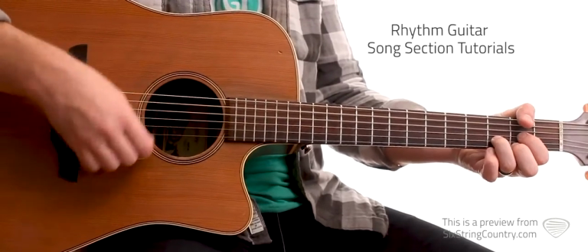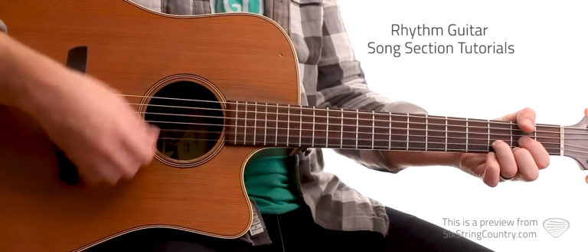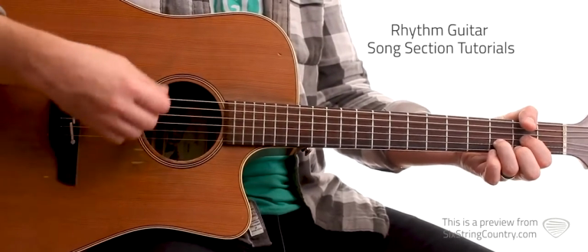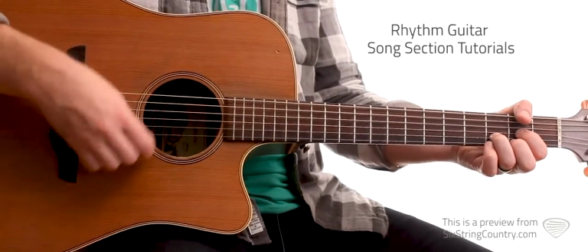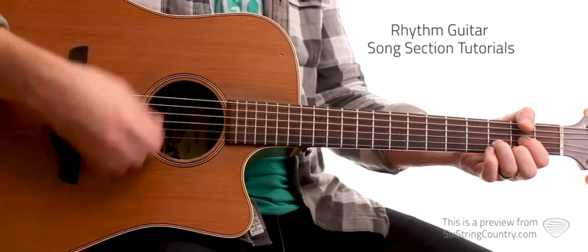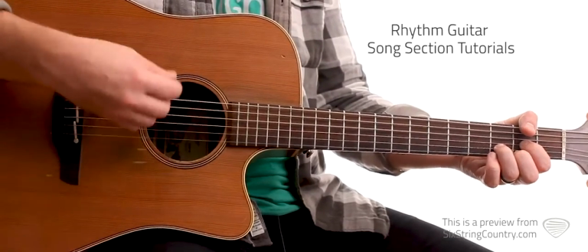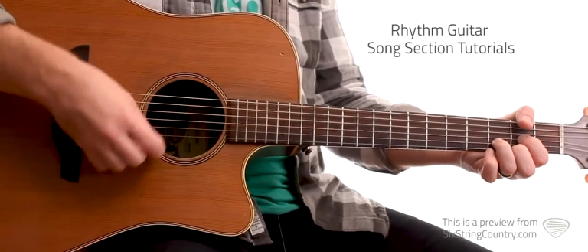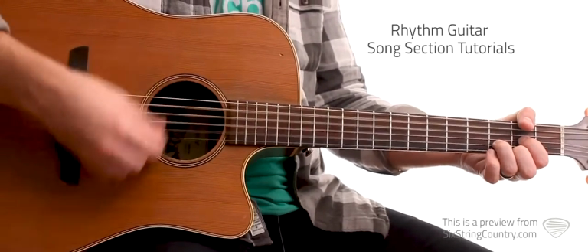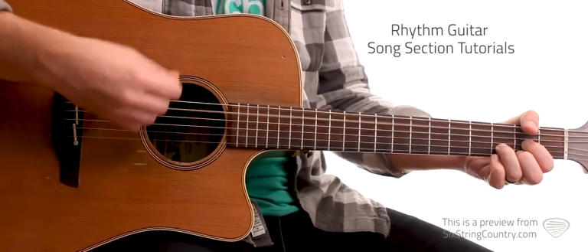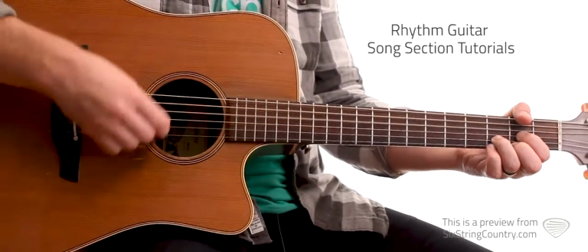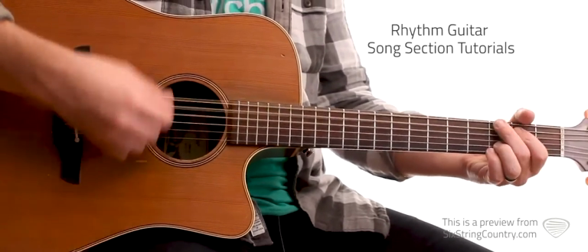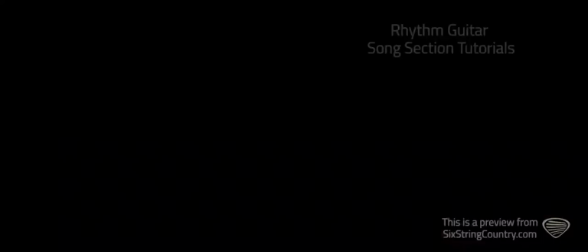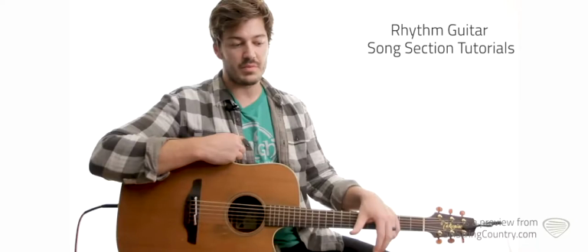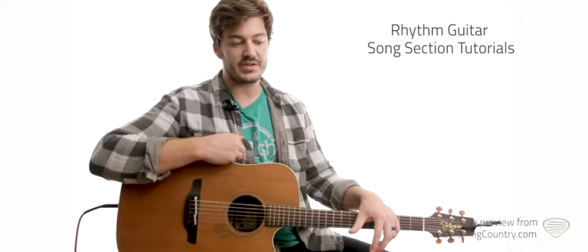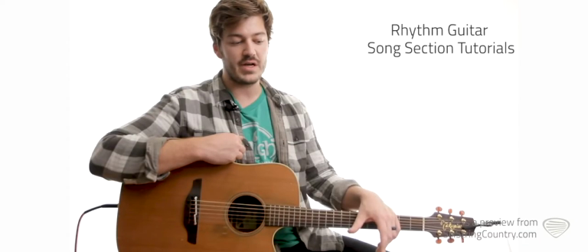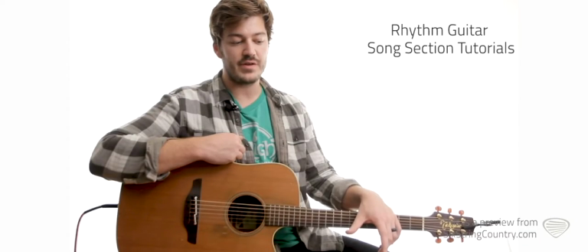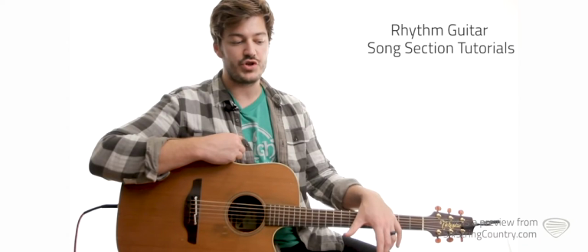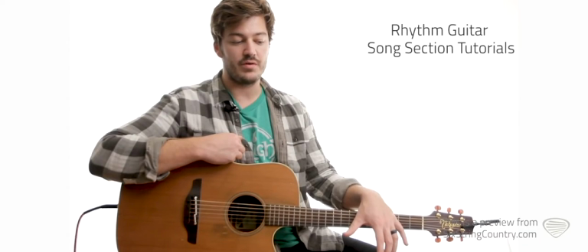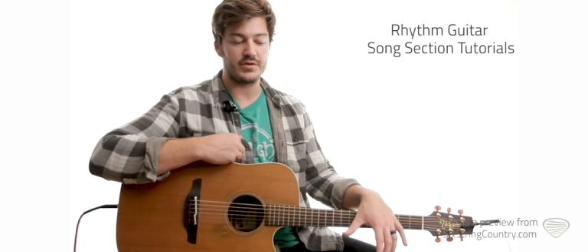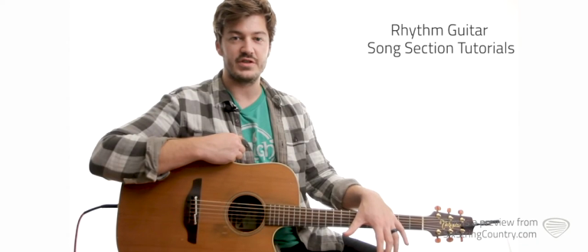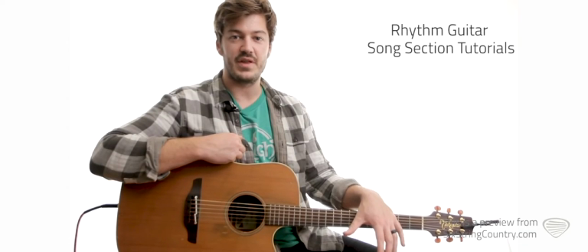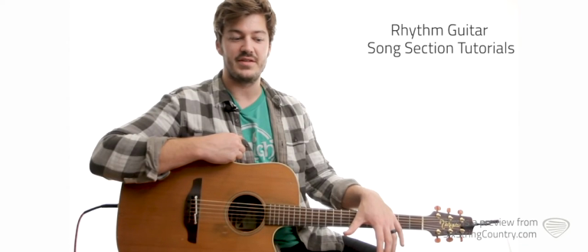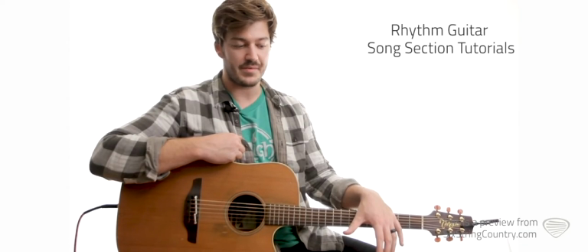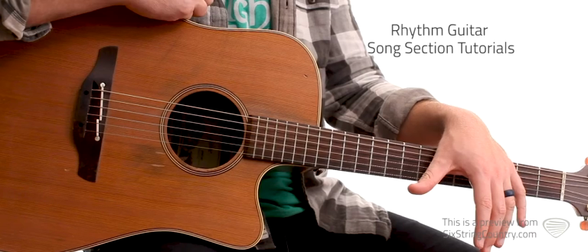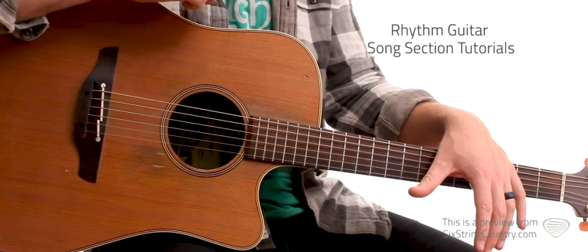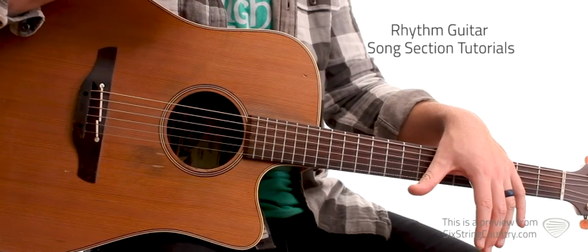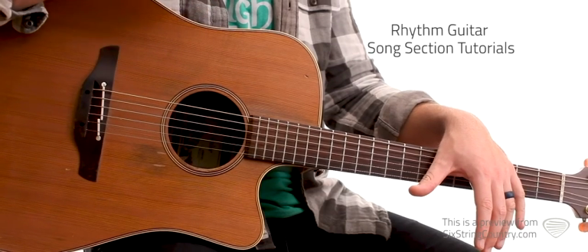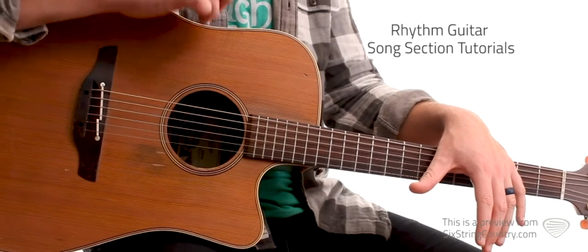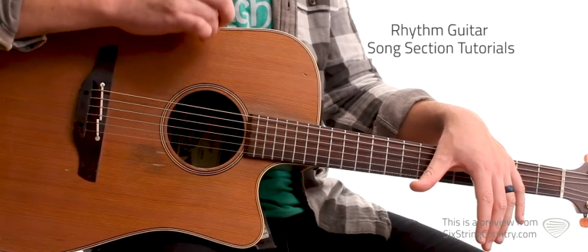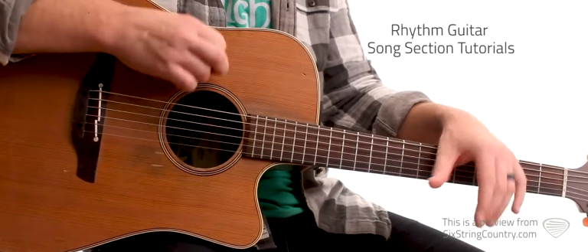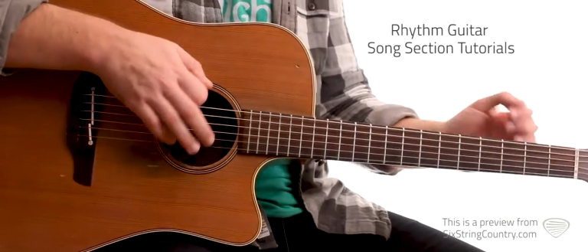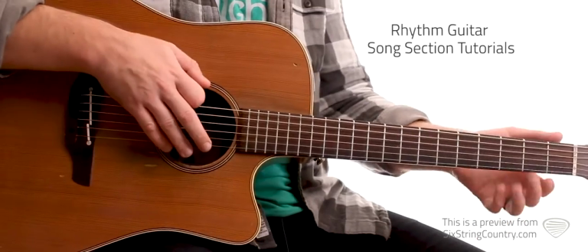Here's the change of progression — go to the C. Let's go ahead and do the intro and verses and put that to tempo. Here are the intro and verse progressions.